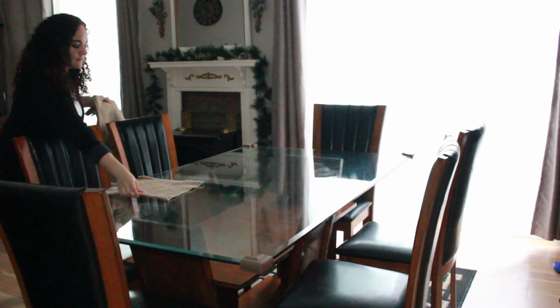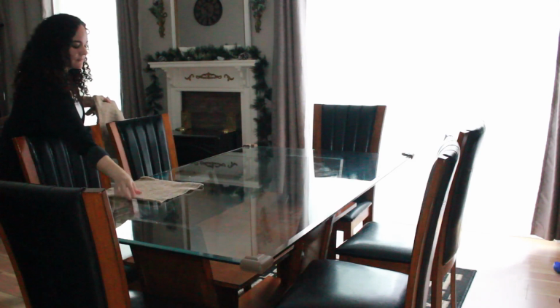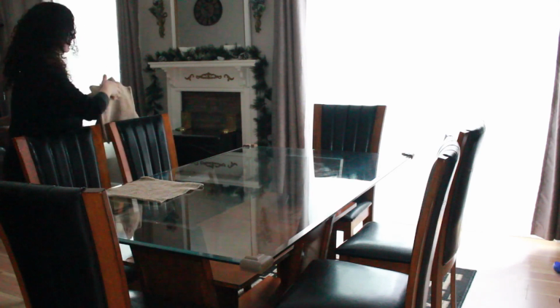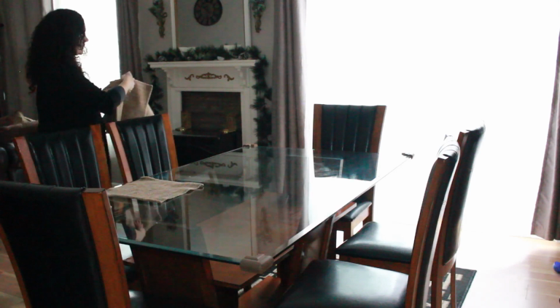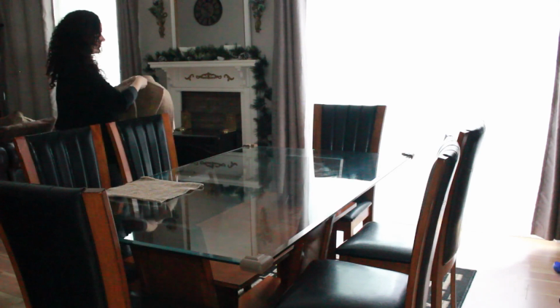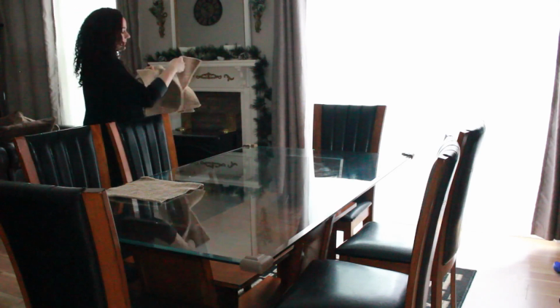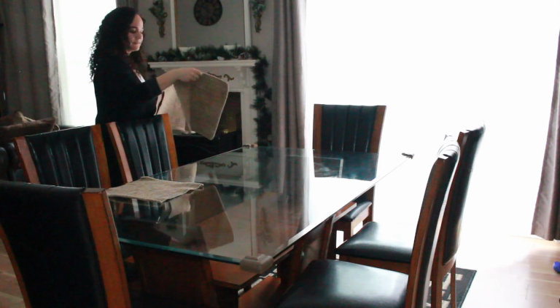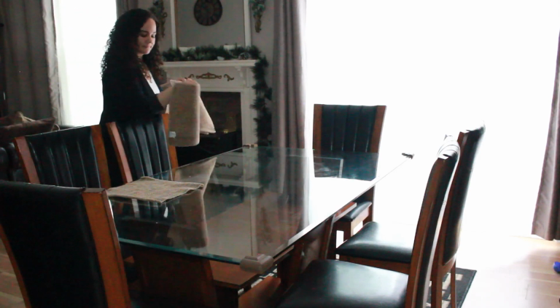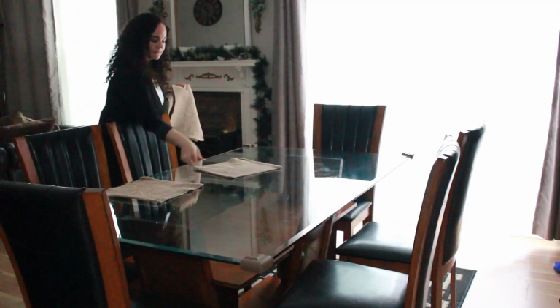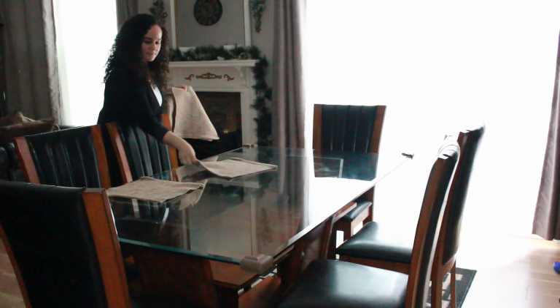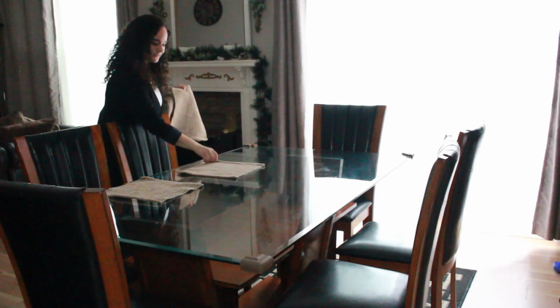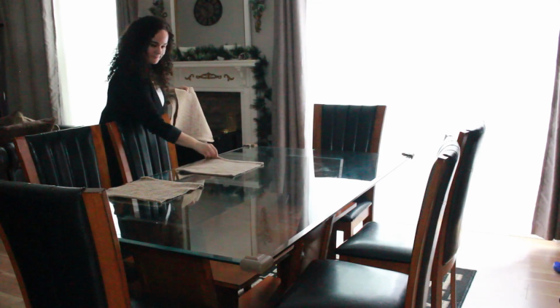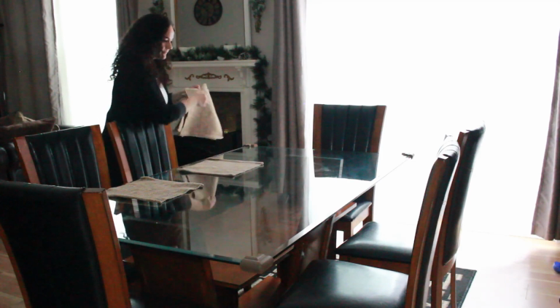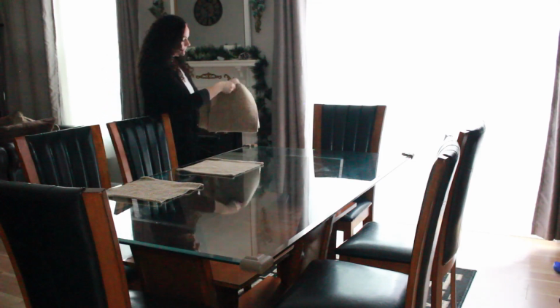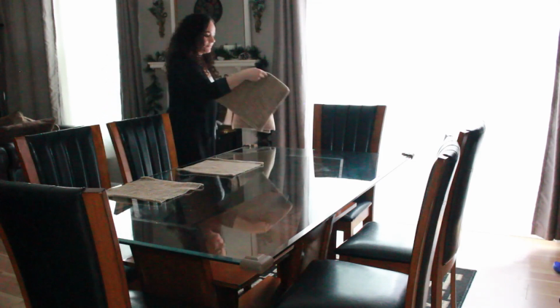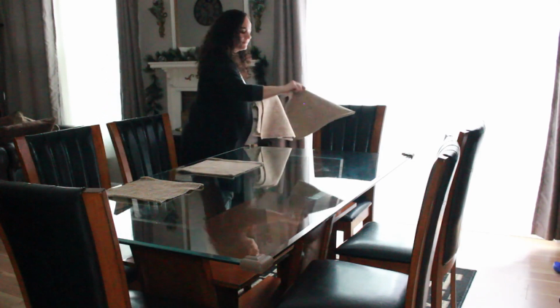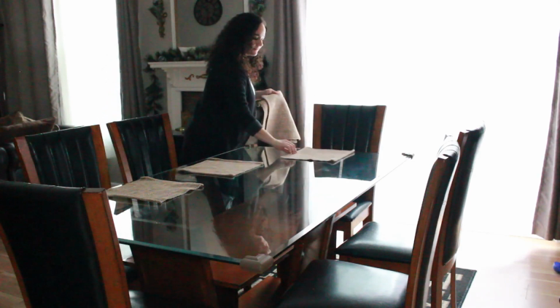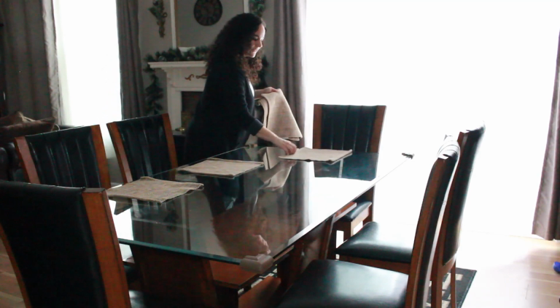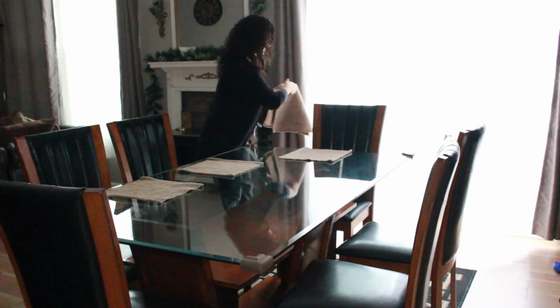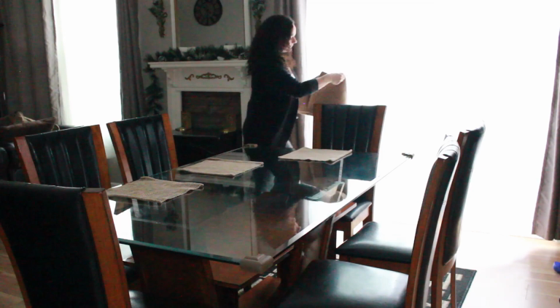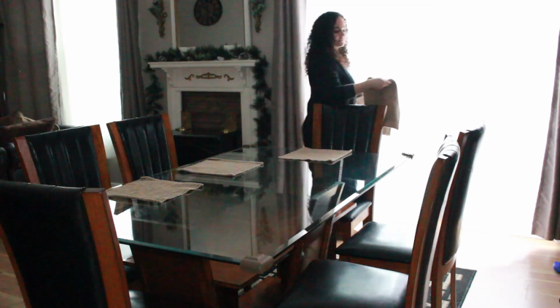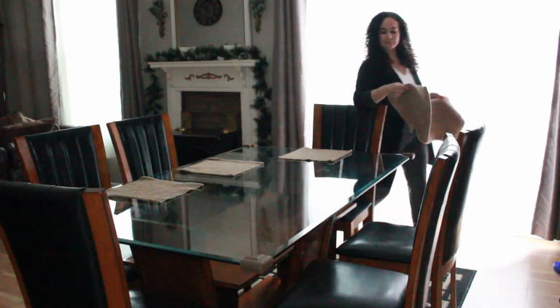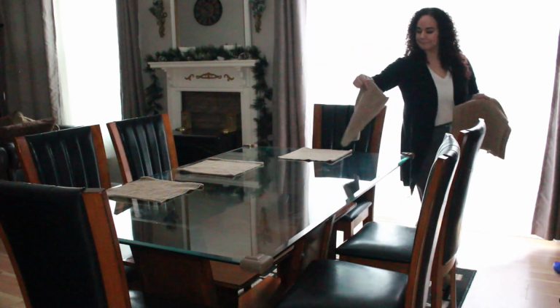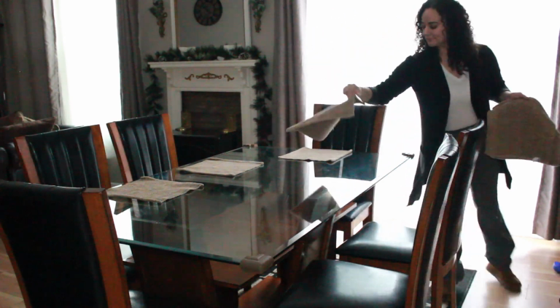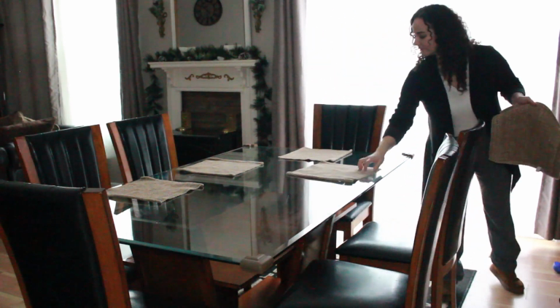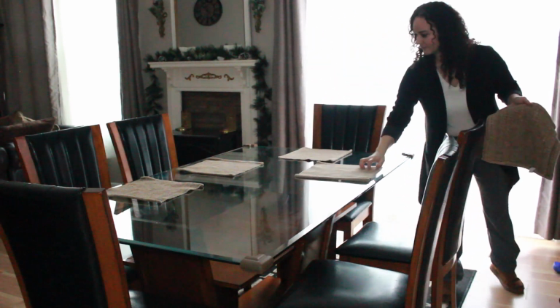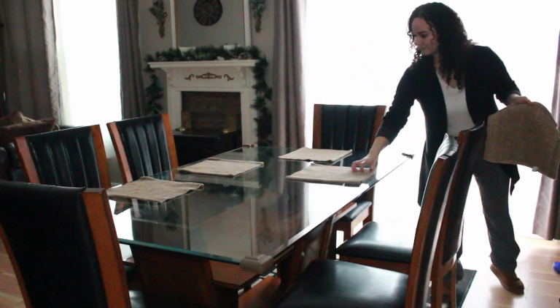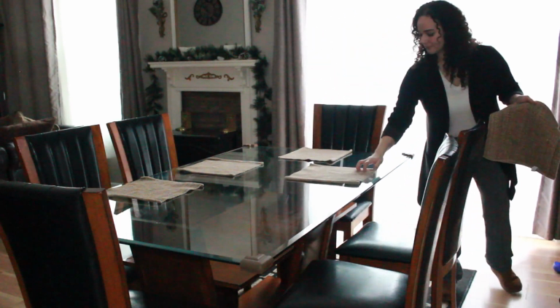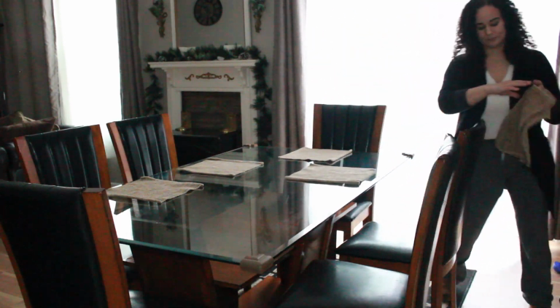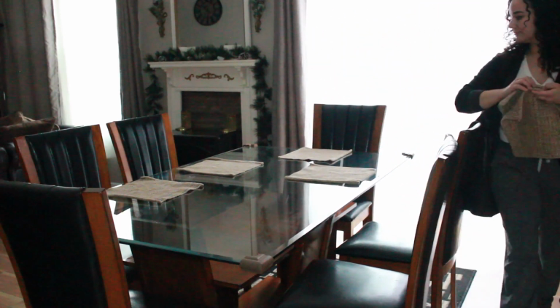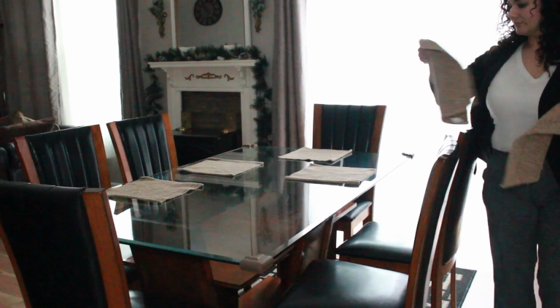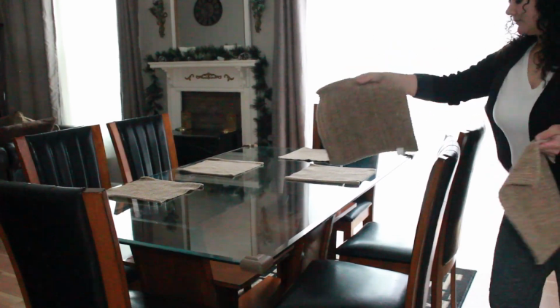I'm going to add these neutral placemats and just a really simple blue vase with white flowers and winter picks in them. Less color and more neutrals definitely feels fresh and serene in this space.